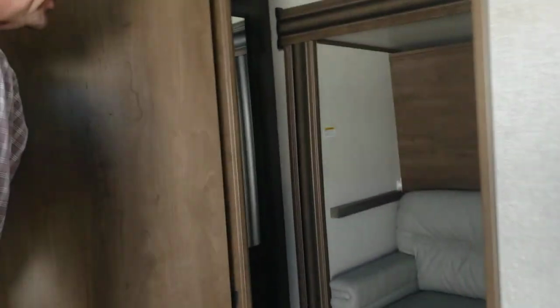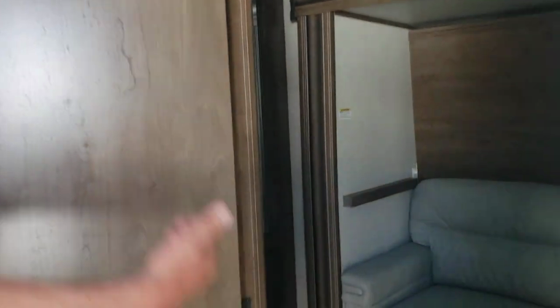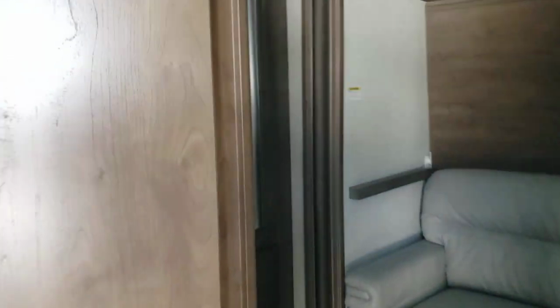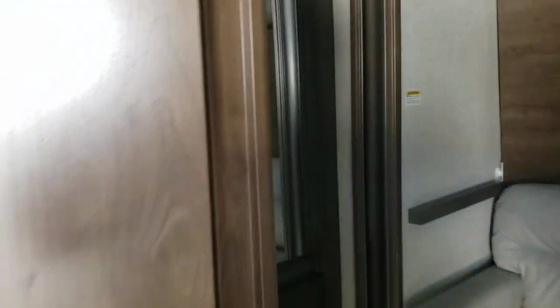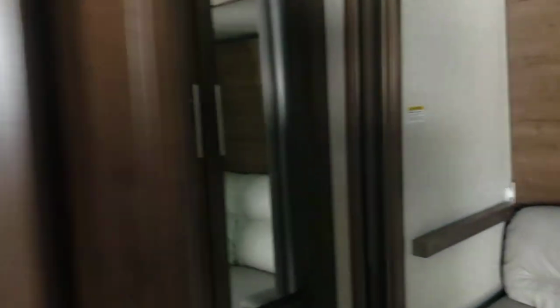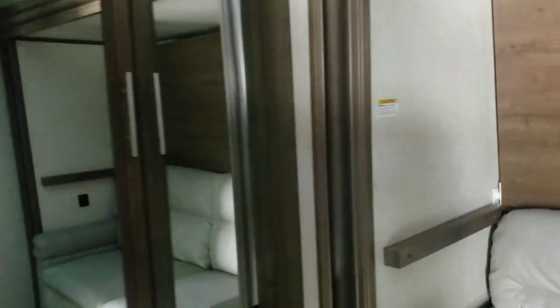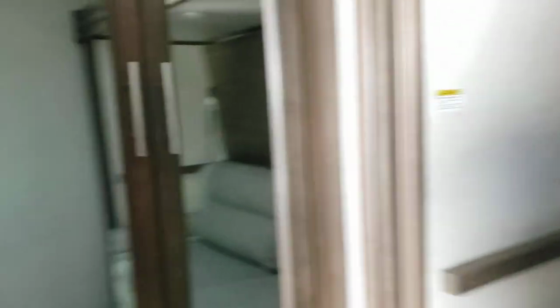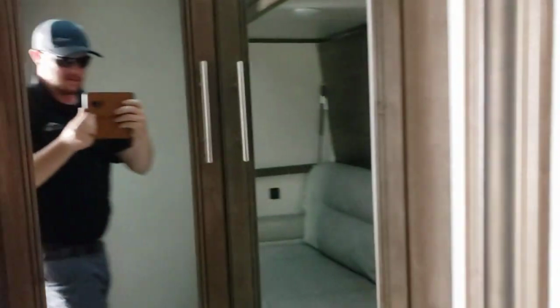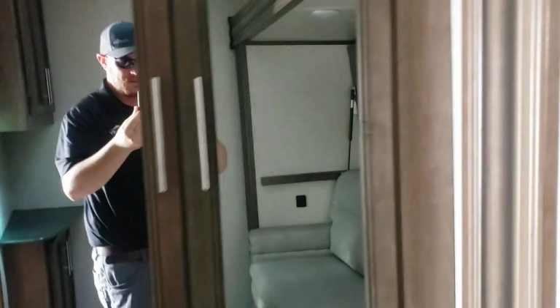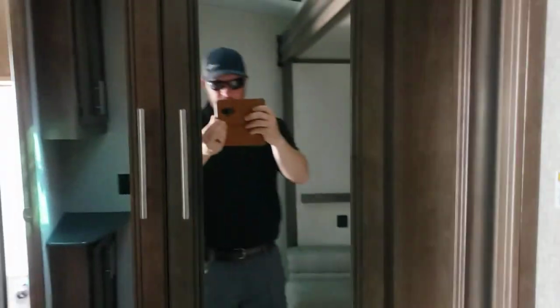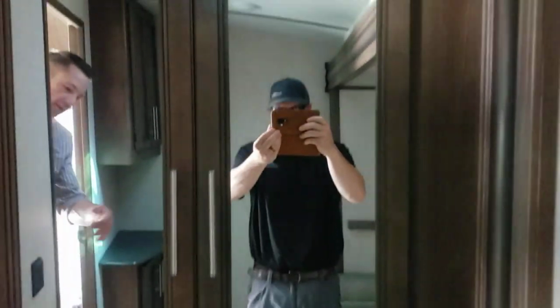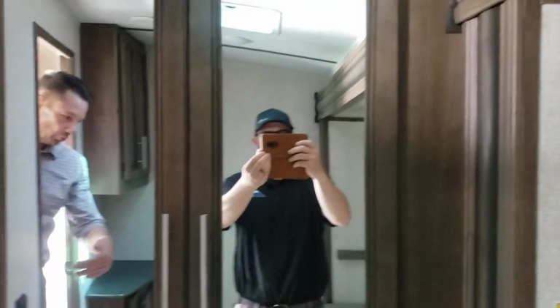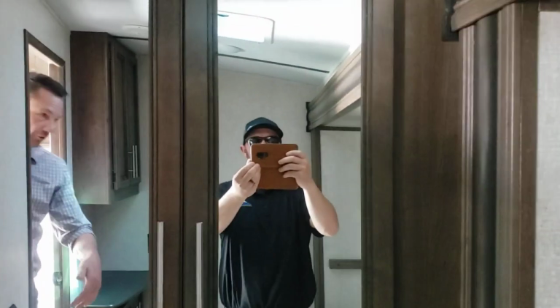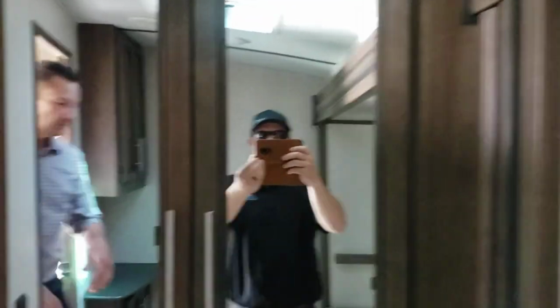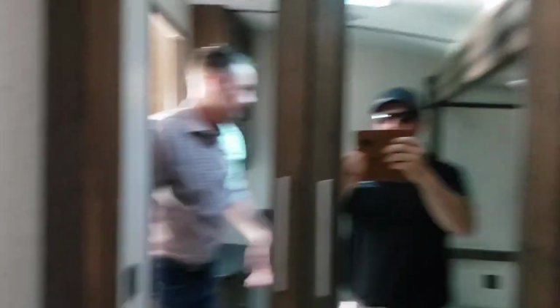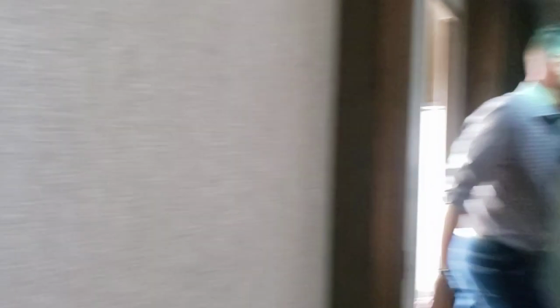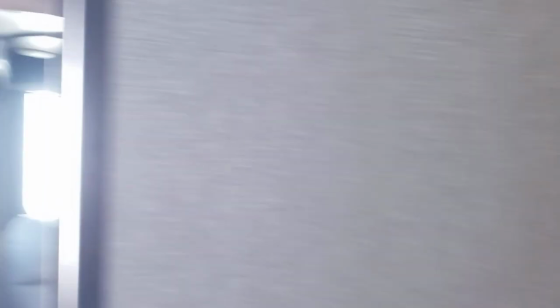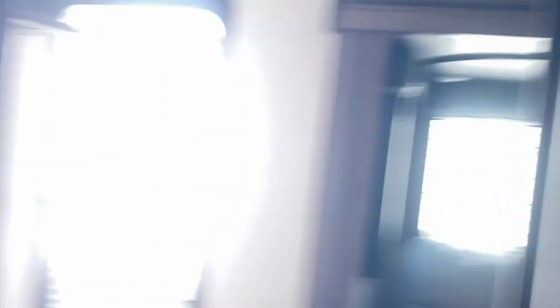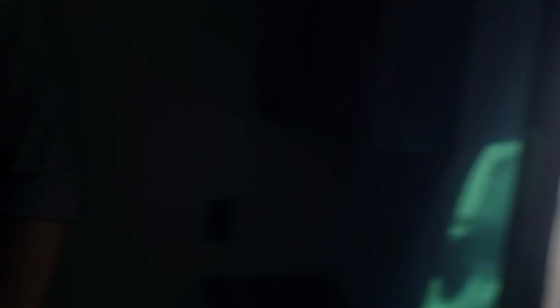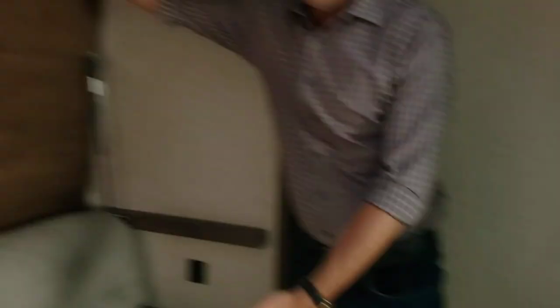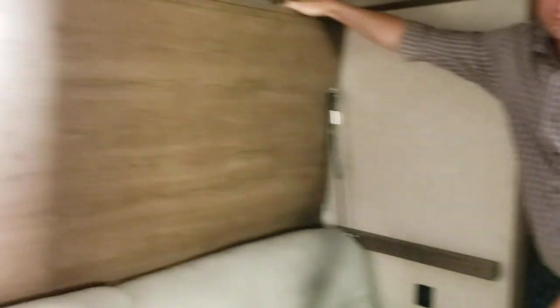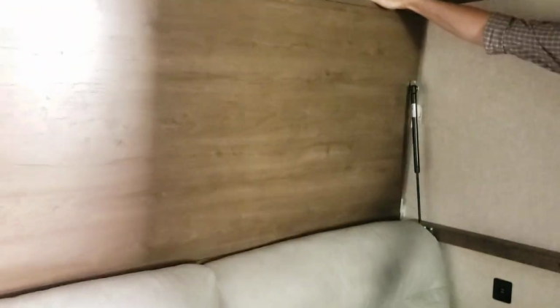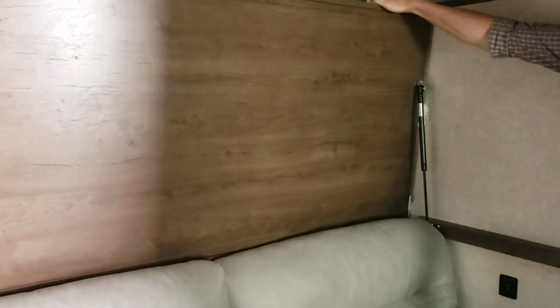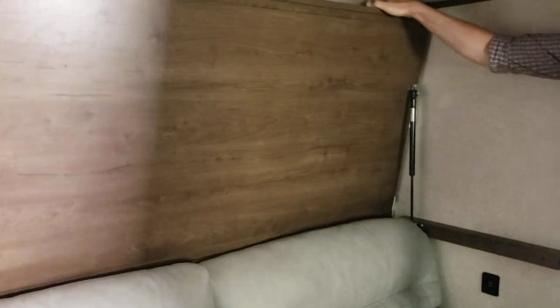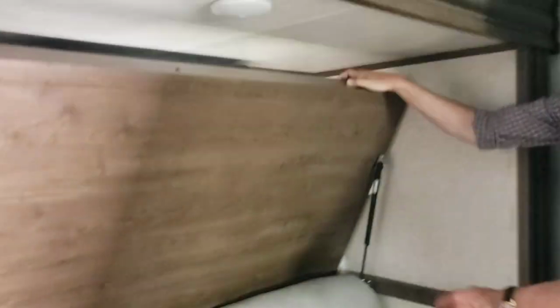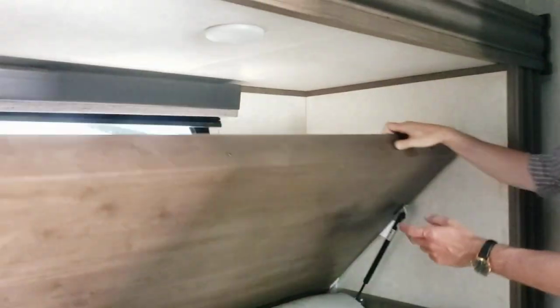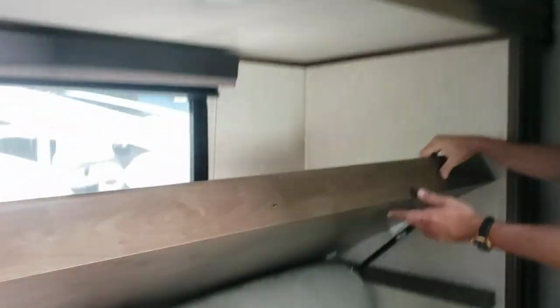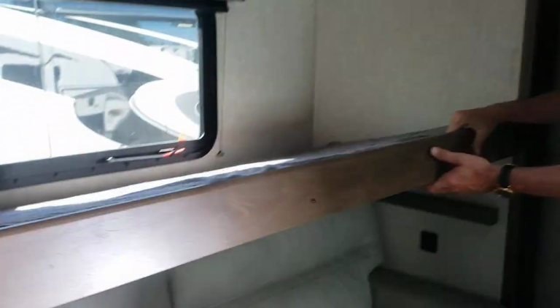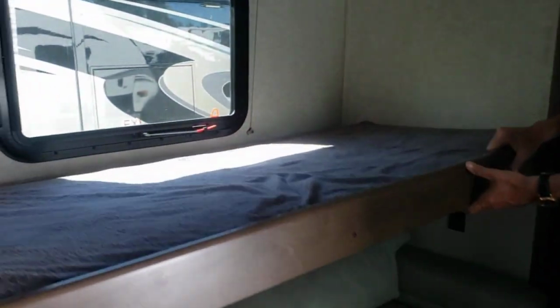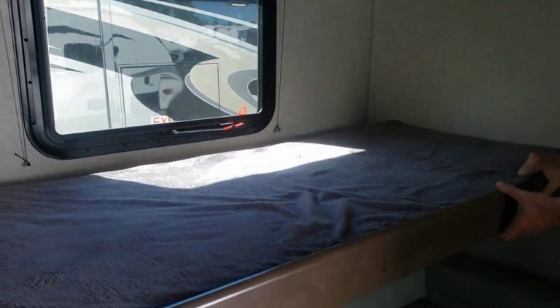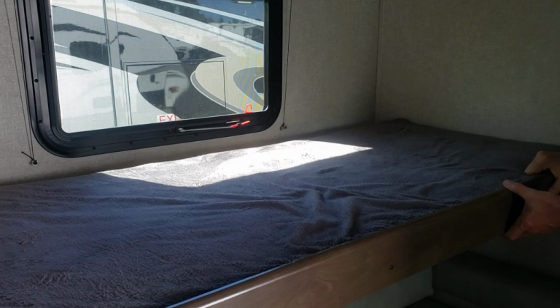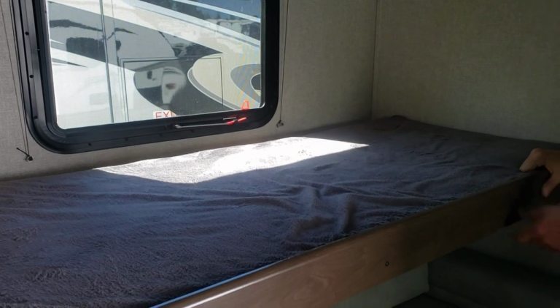This is the bunk room that's in the slide out I just referenced. It has a wardrobe, and then if you want to spin around here, this flips out and makes a bed — and then there's your second bunk.